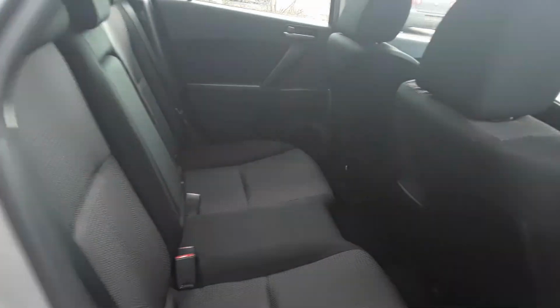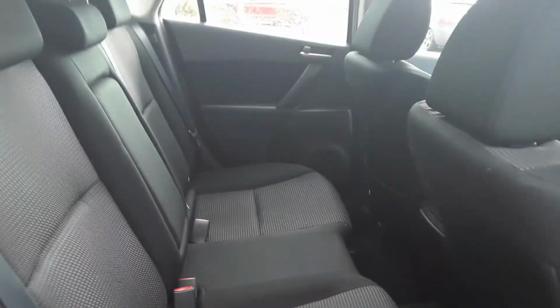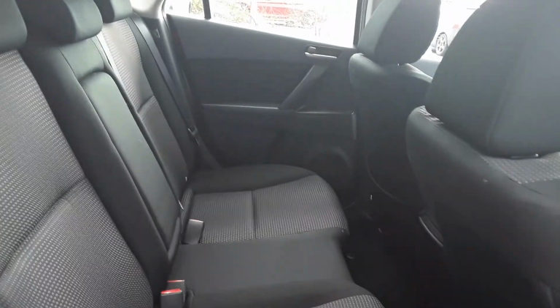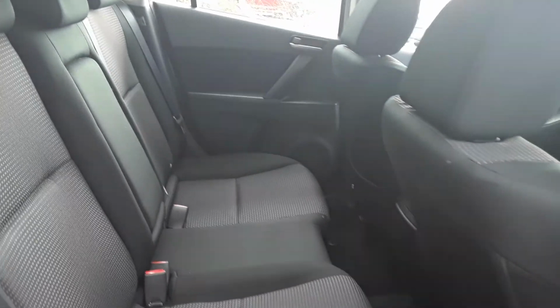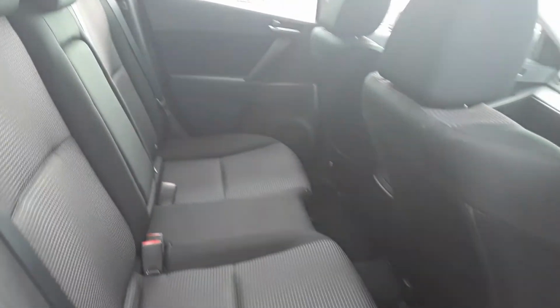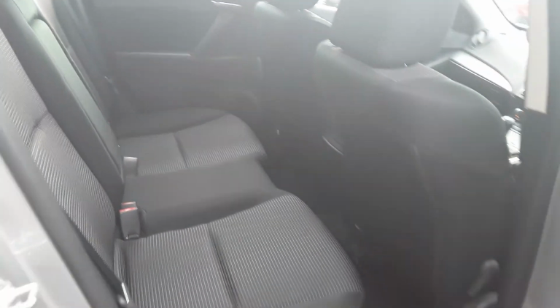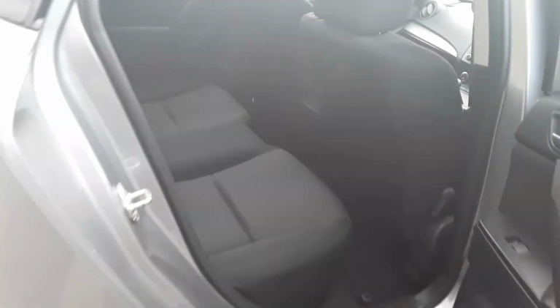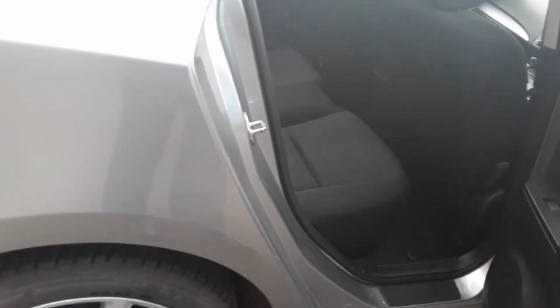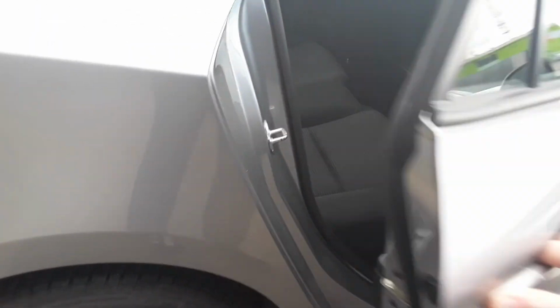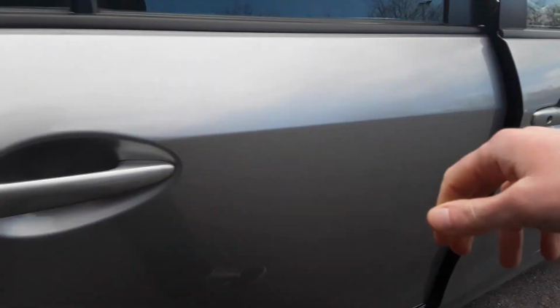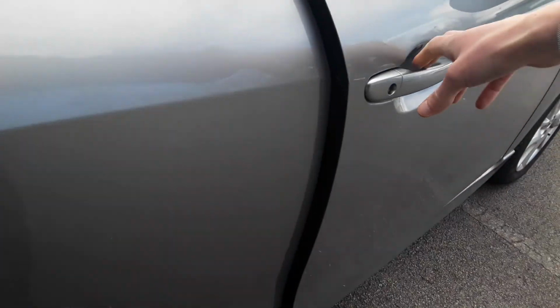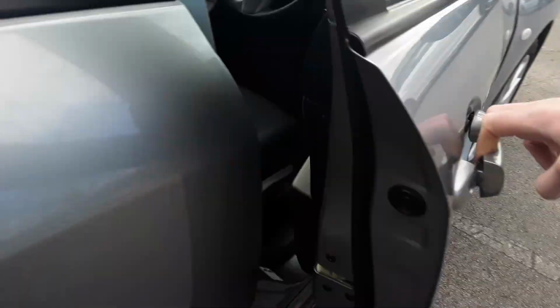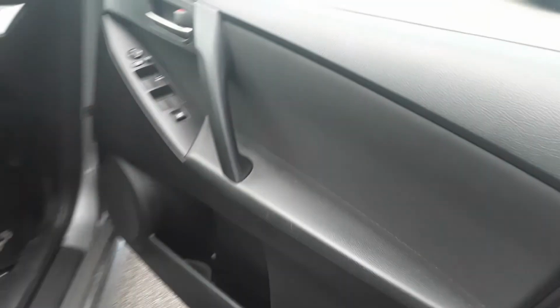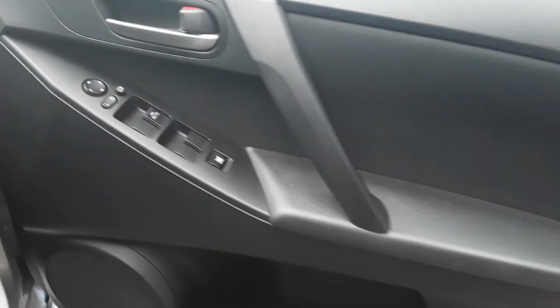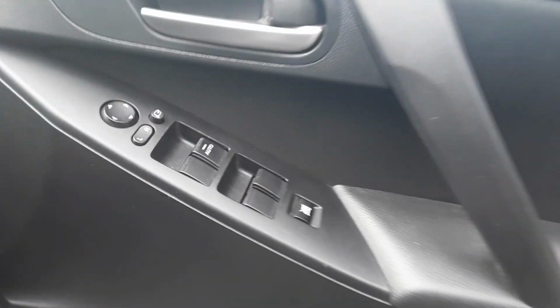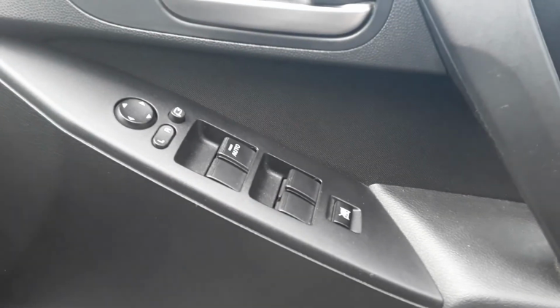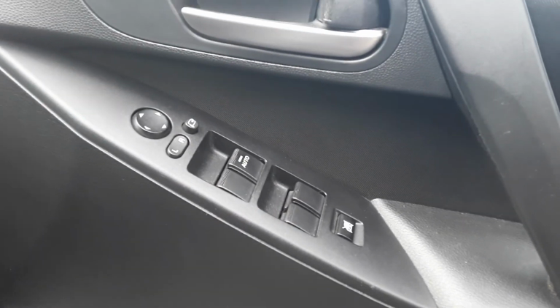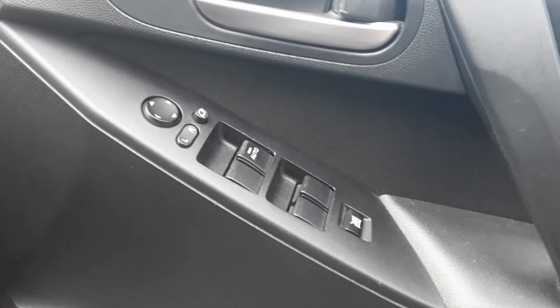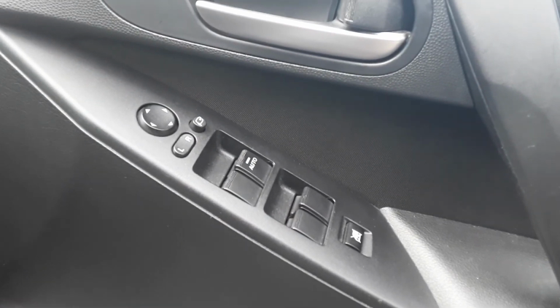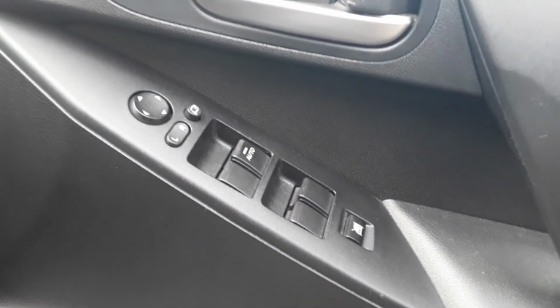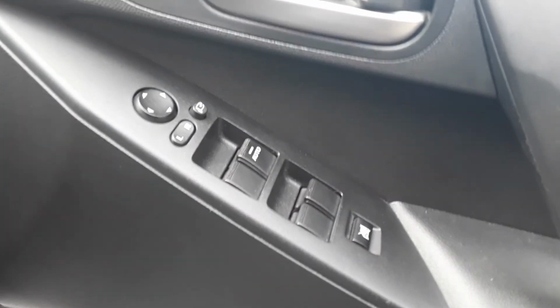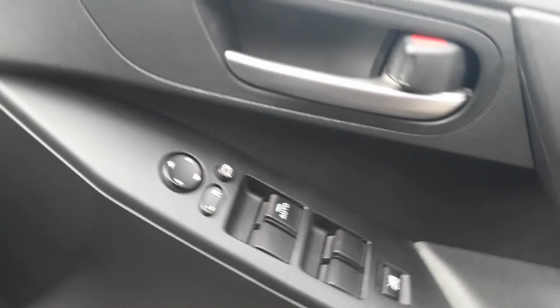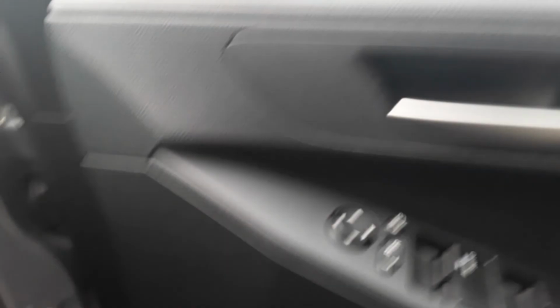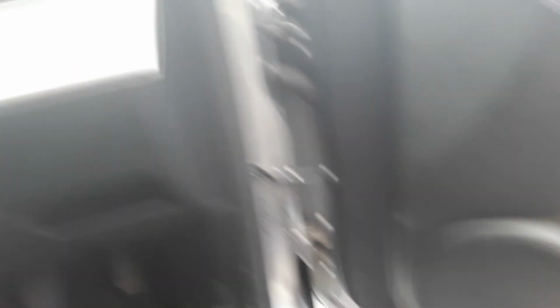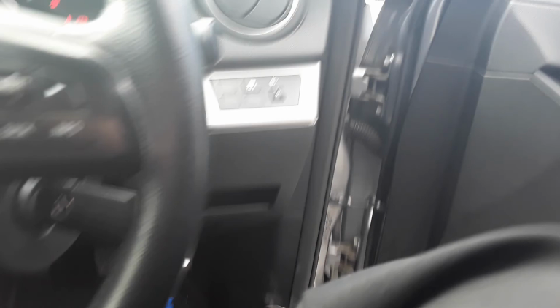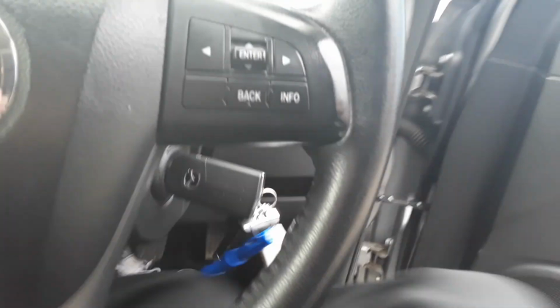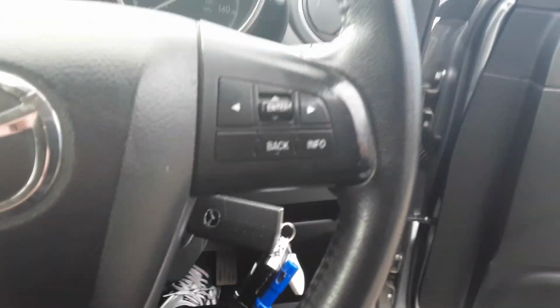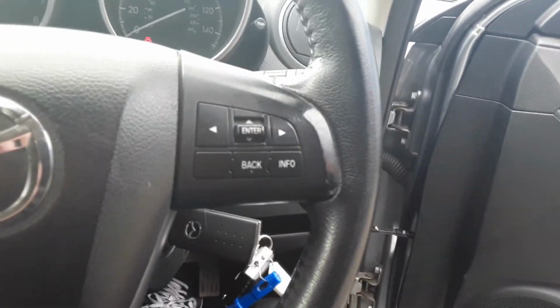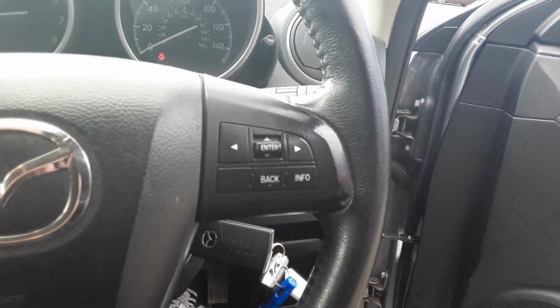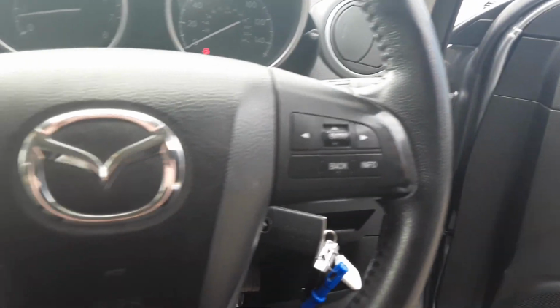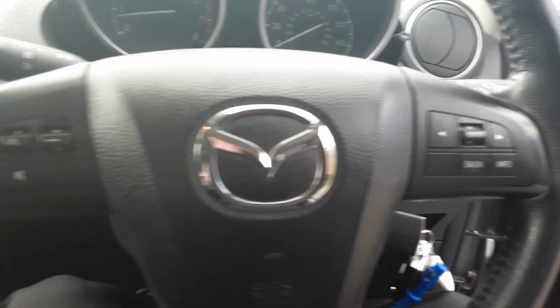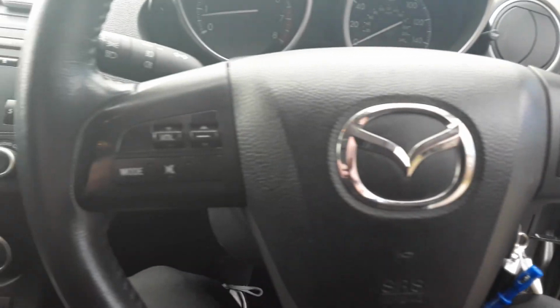We've got isofix tethers, front and rear electric windows with electric wing mirrors, and some steering wheel controls for the radio.